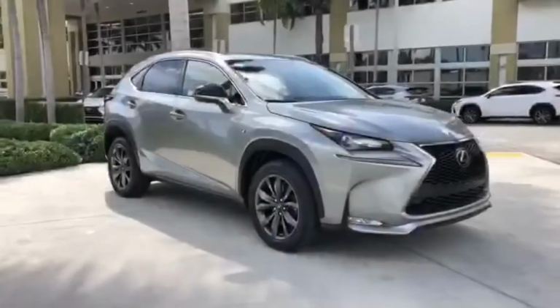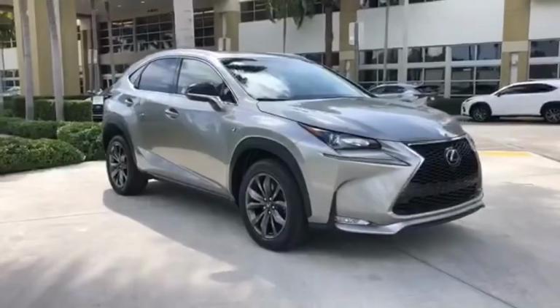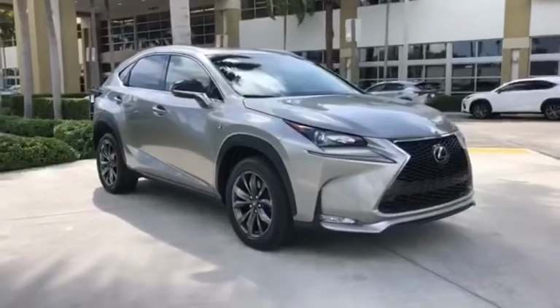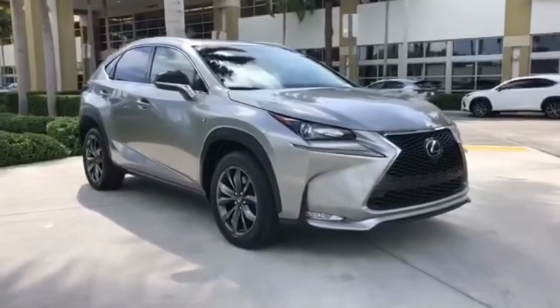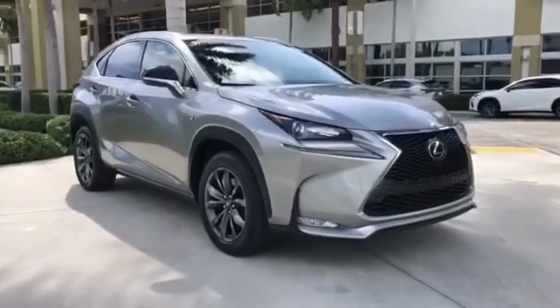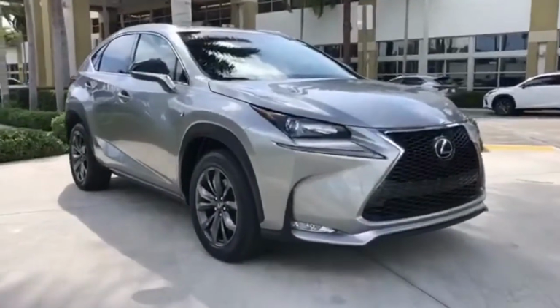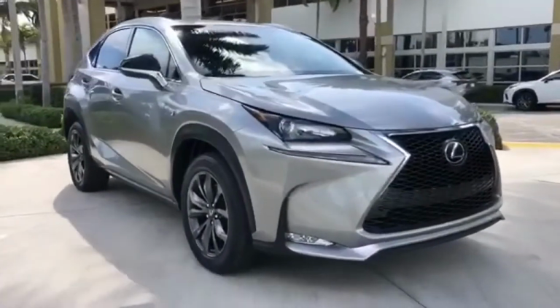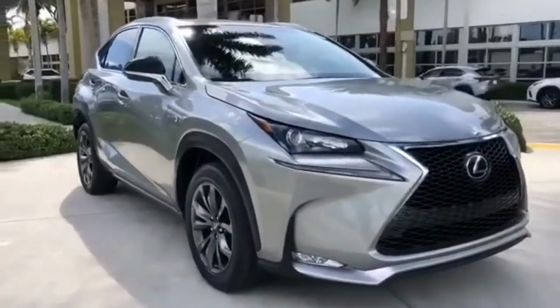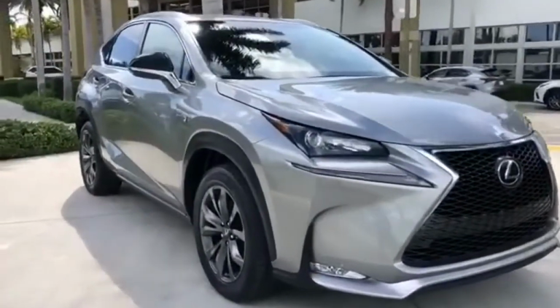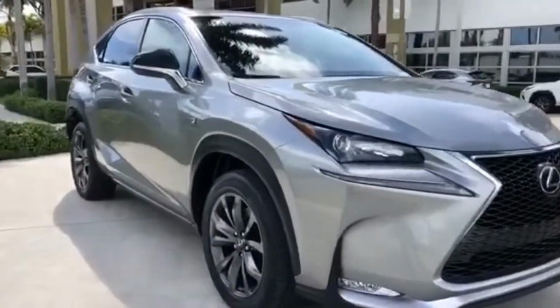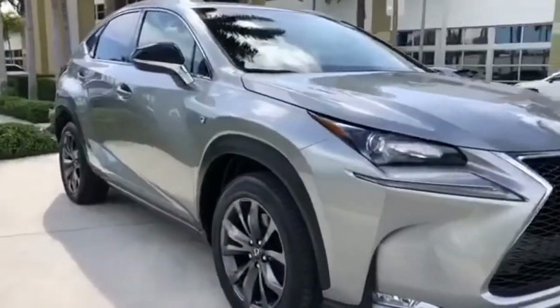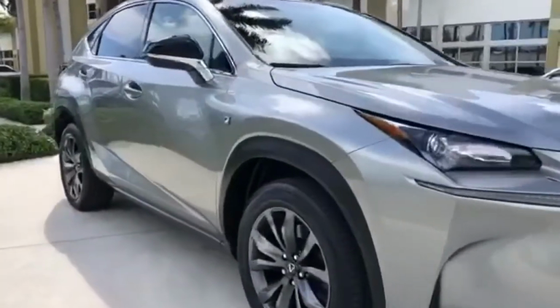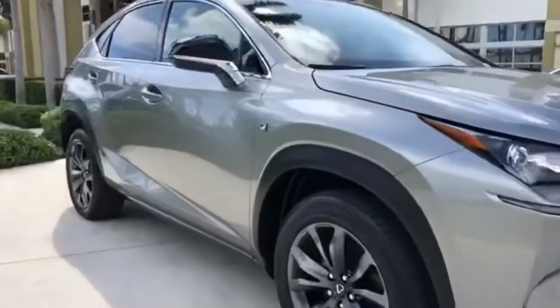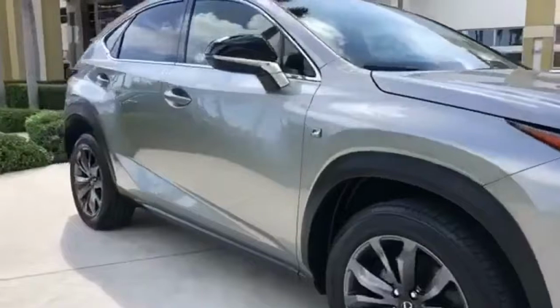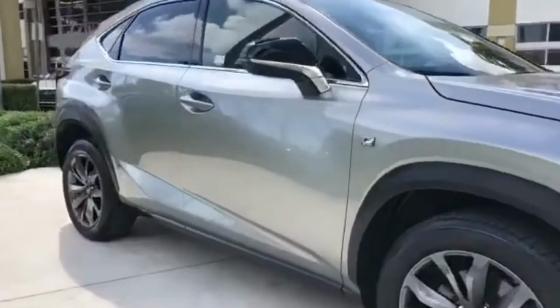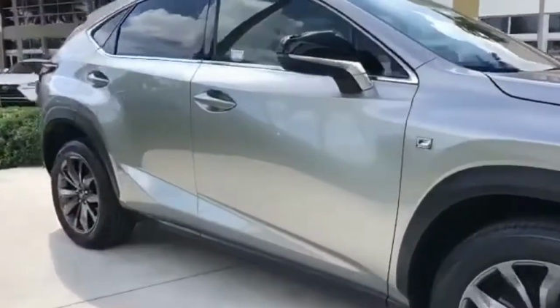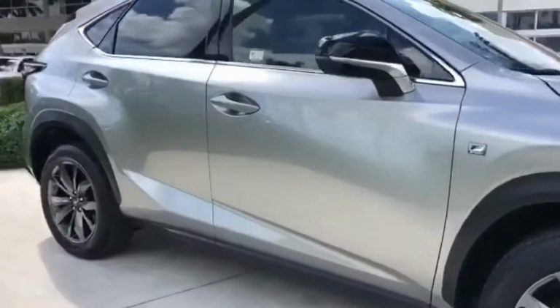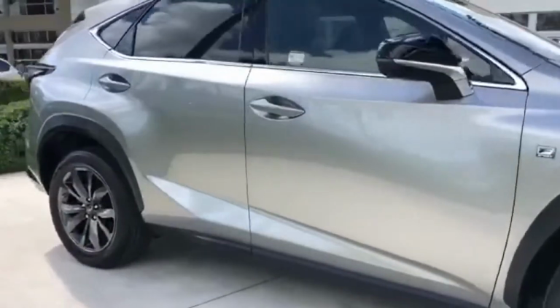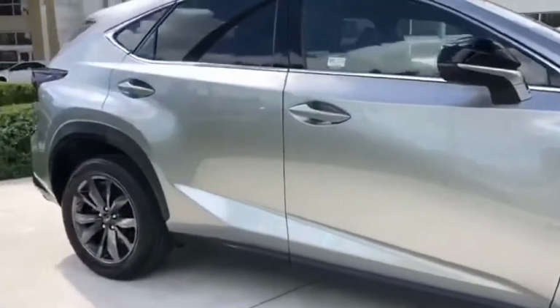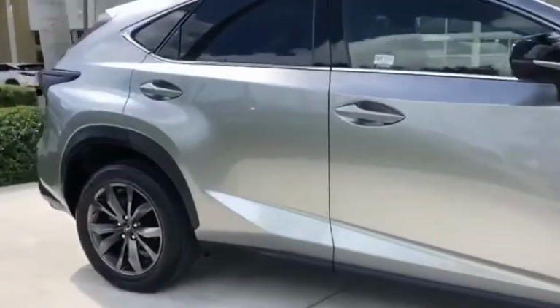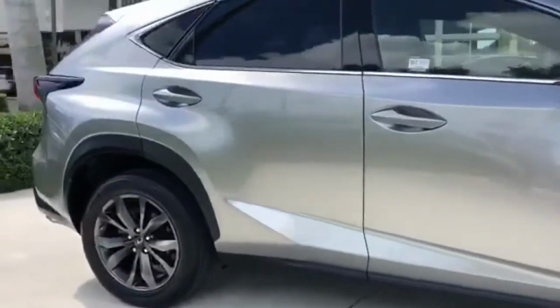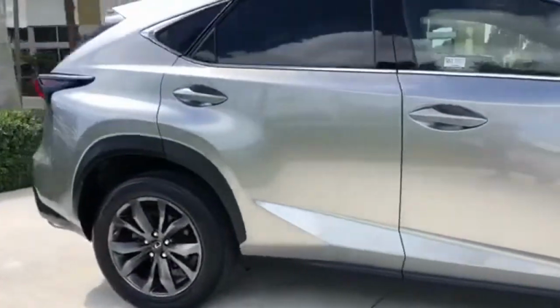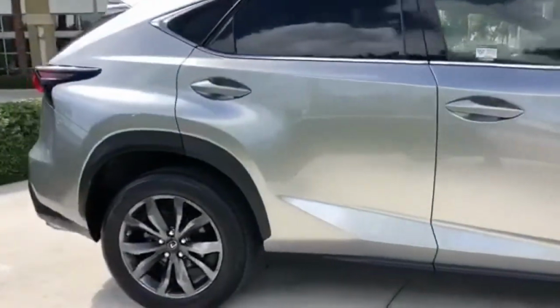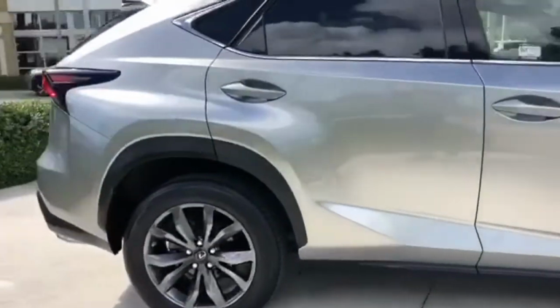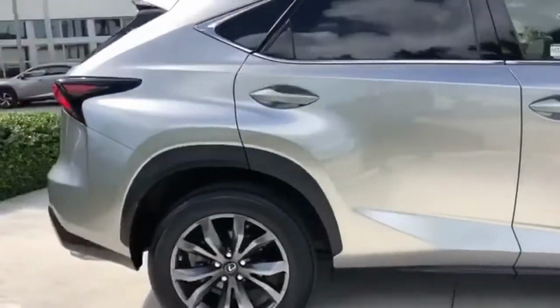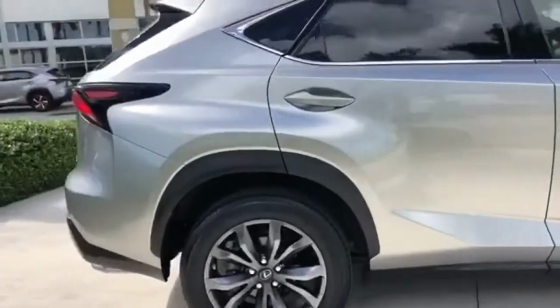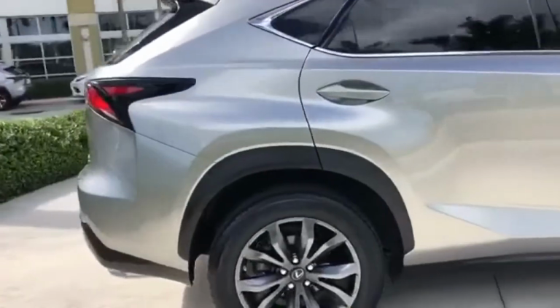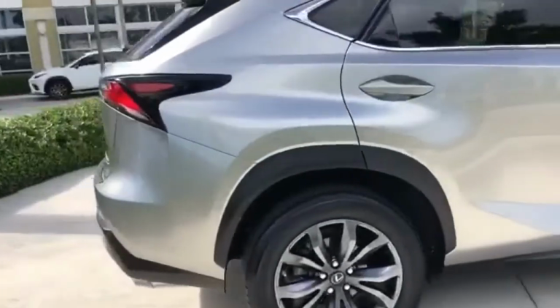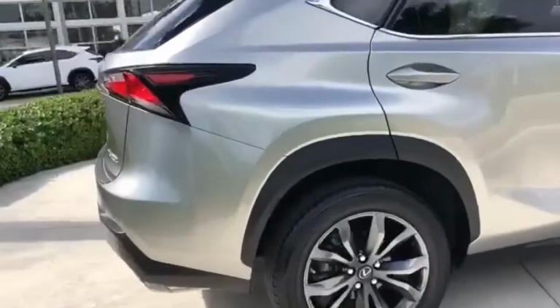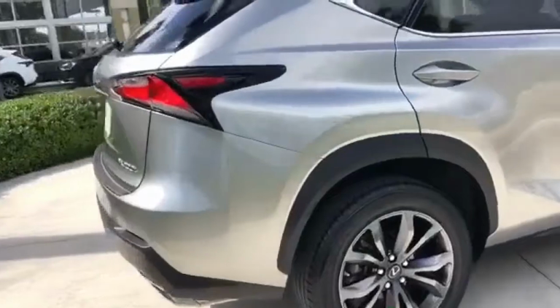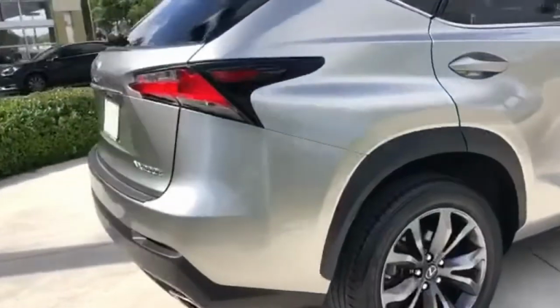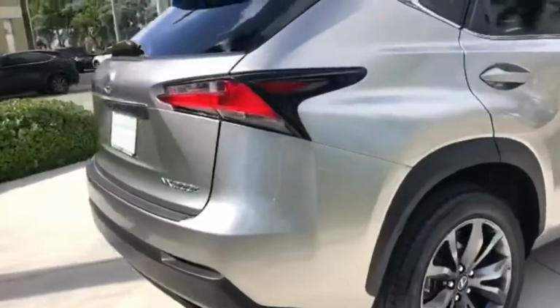Here's a 2017 Lexus NX. This is the crossover for any urban adventure, thanks to a turbocharged engine, aggressive exterior design, and an interior built around you.